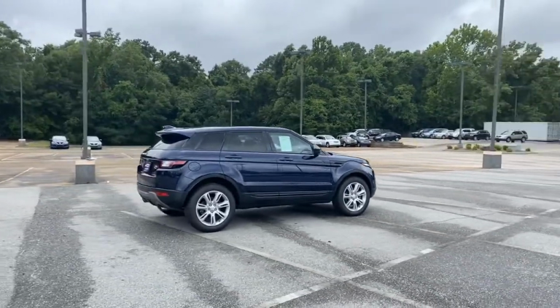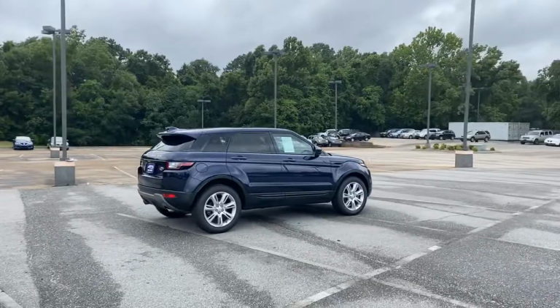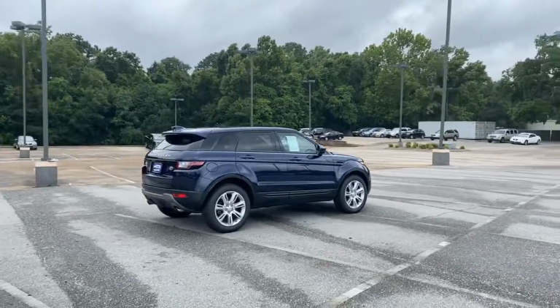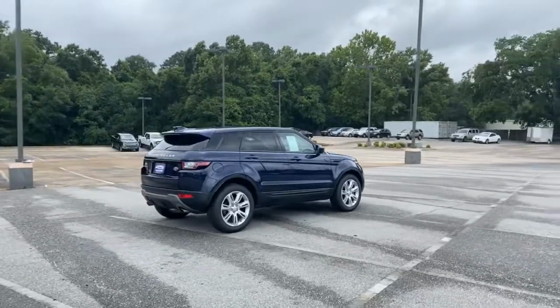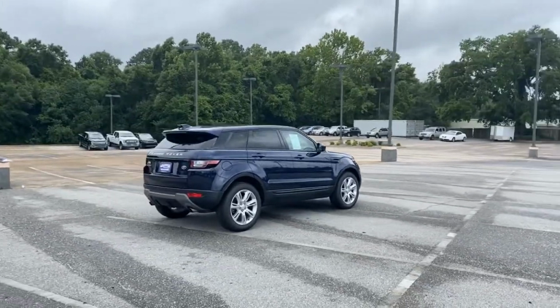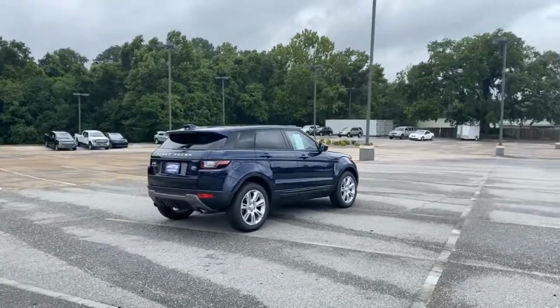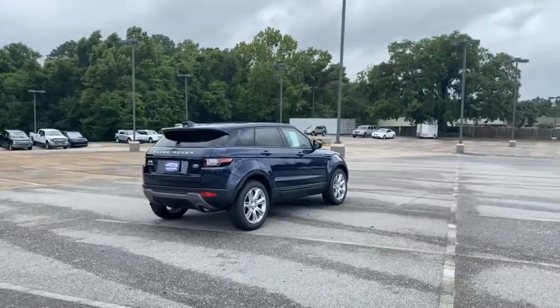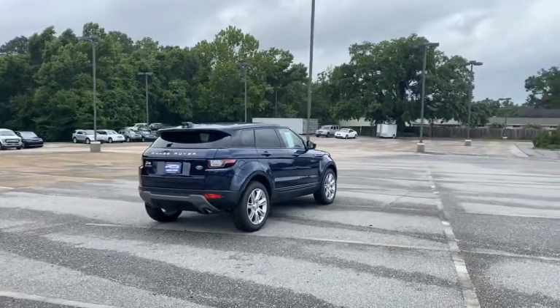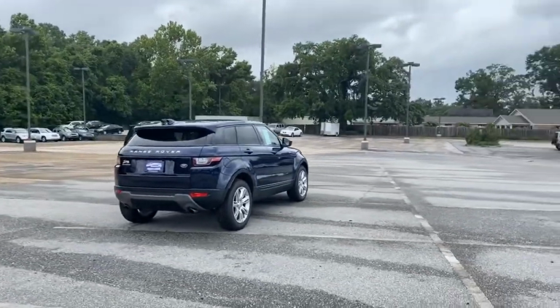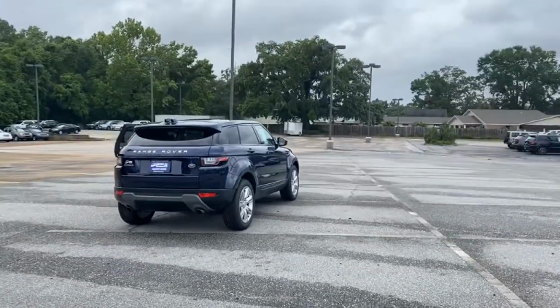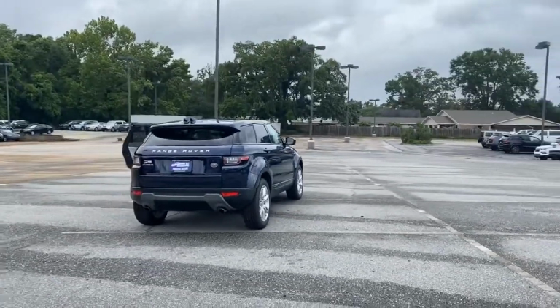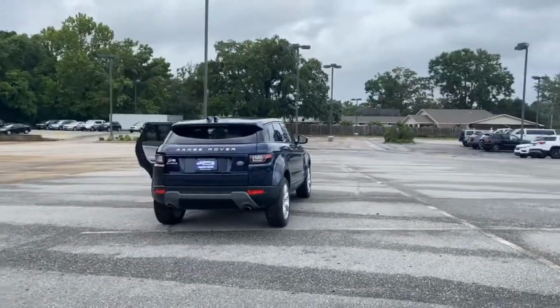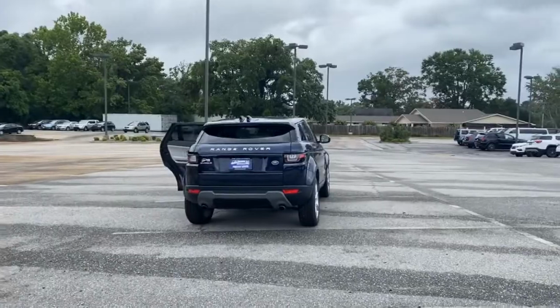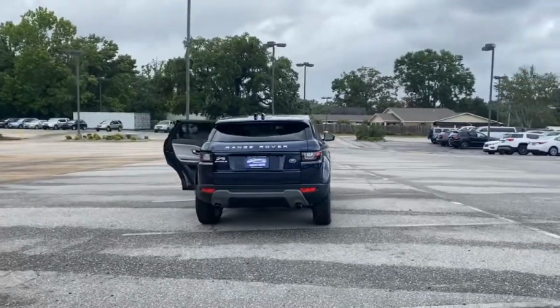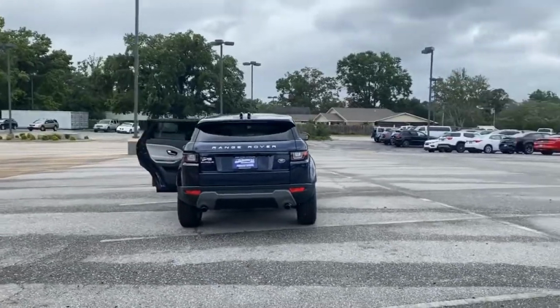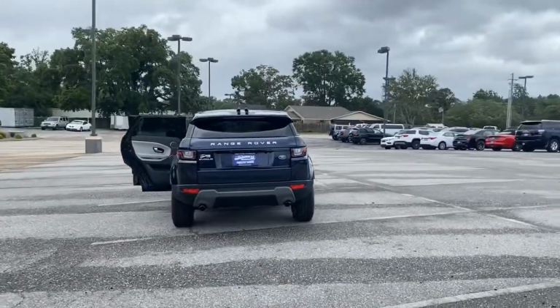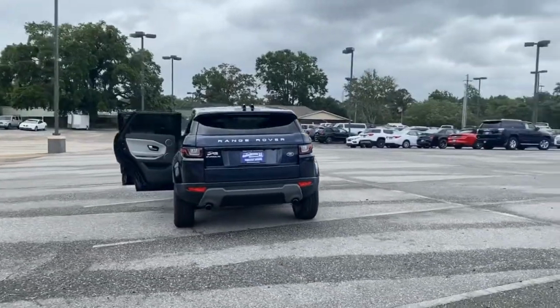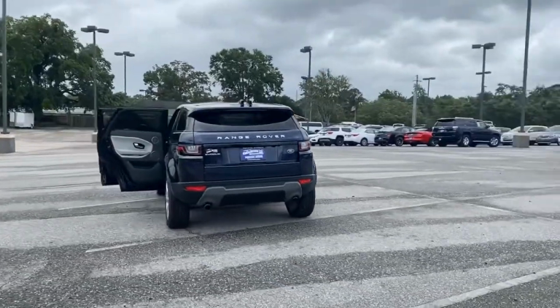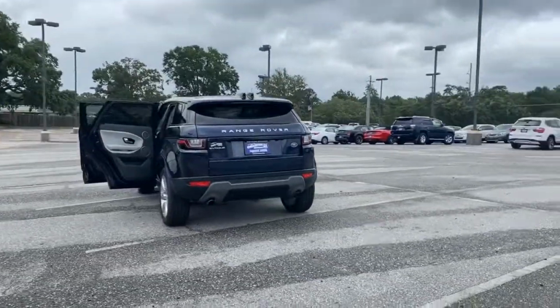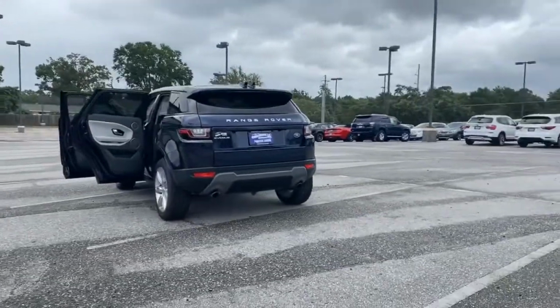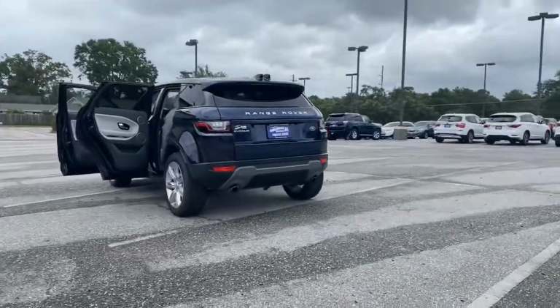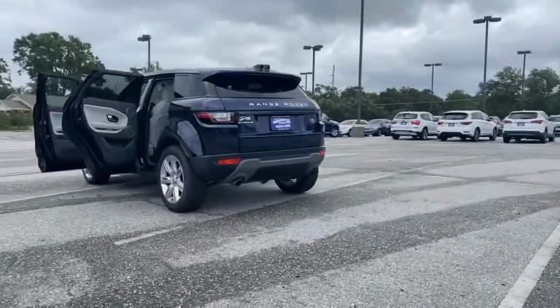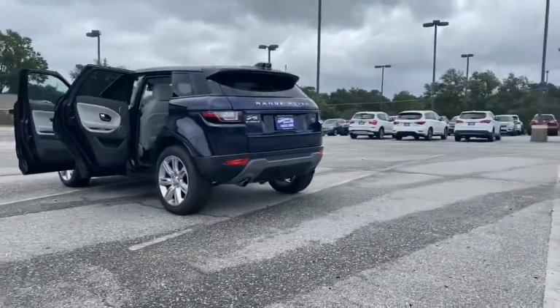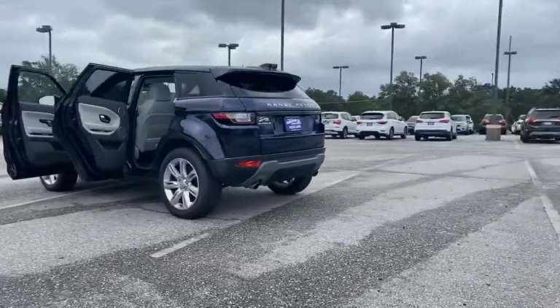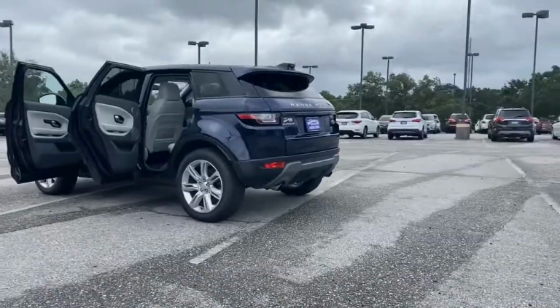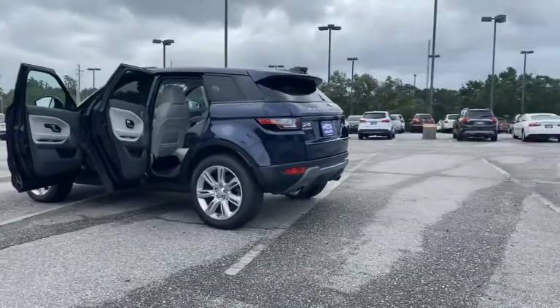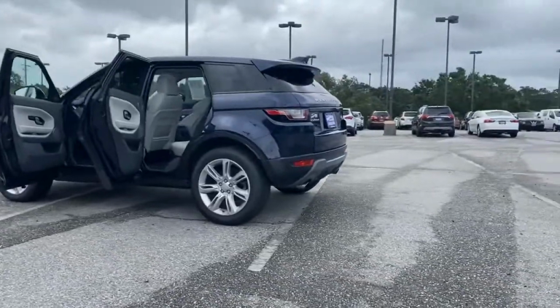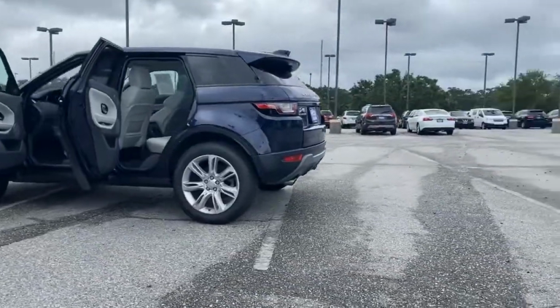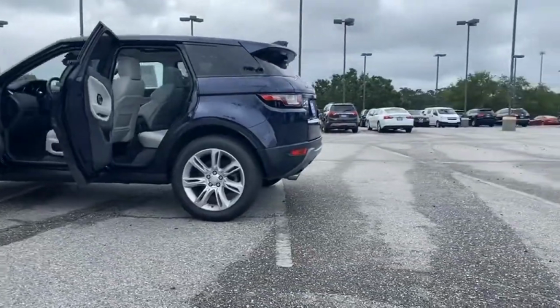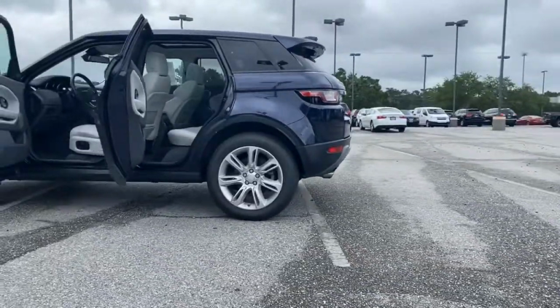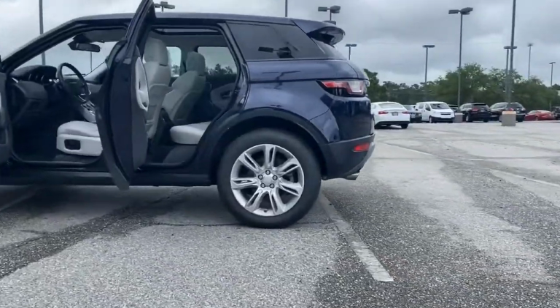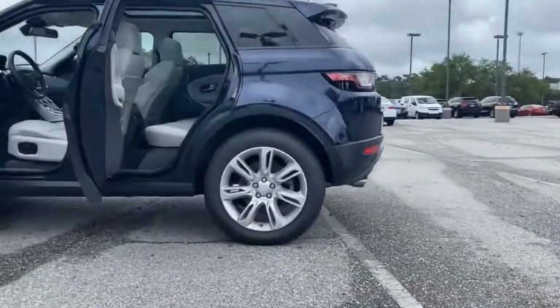Powered by a 240-horsepower, 2.0-liter, inline, four-cylinder, intercooled turbo engine with variable valve timing and has automatic 9-speed mode-select transmission. This Evoque delivers 250 foot-pounds of torque.